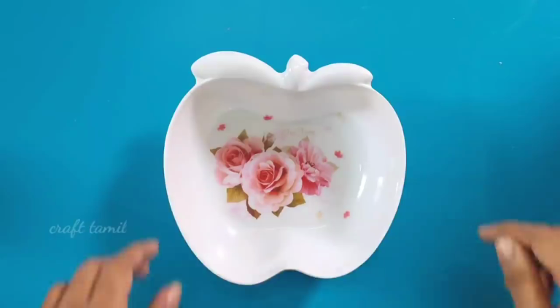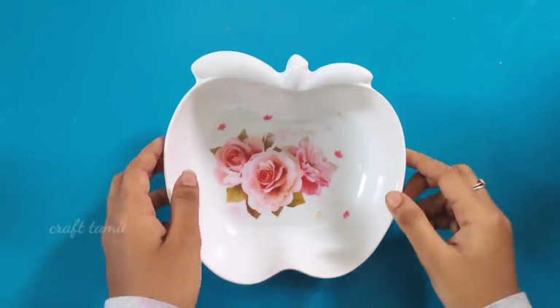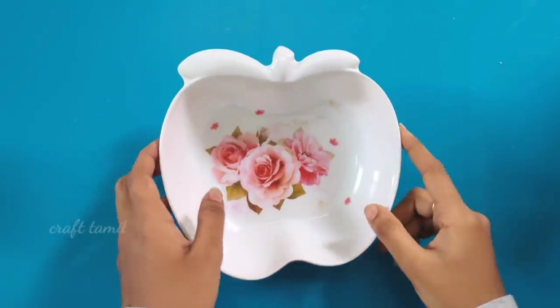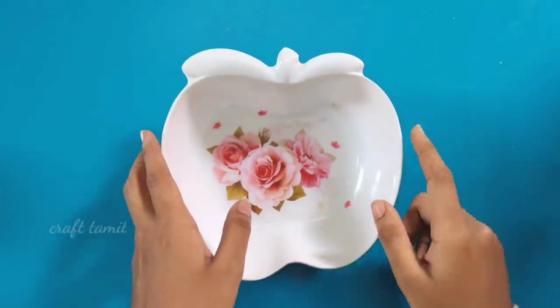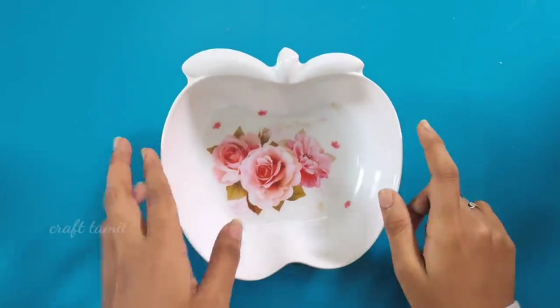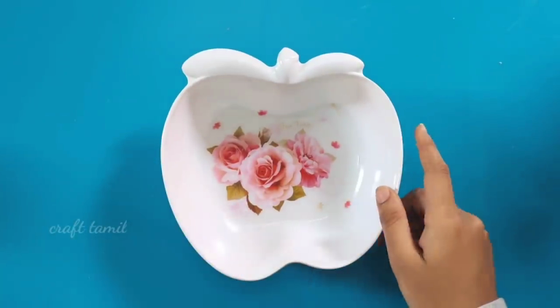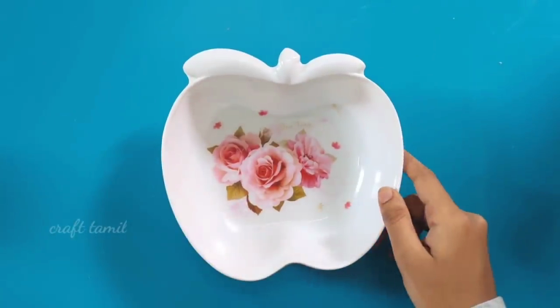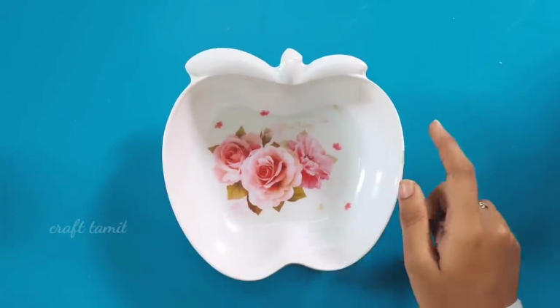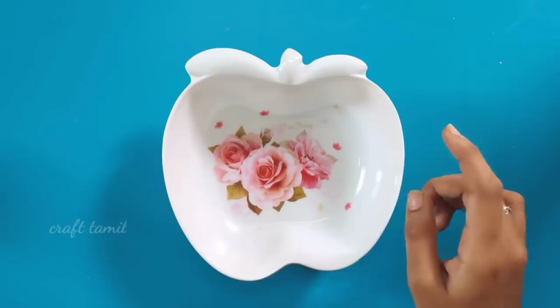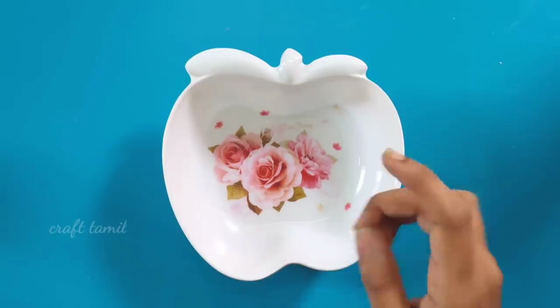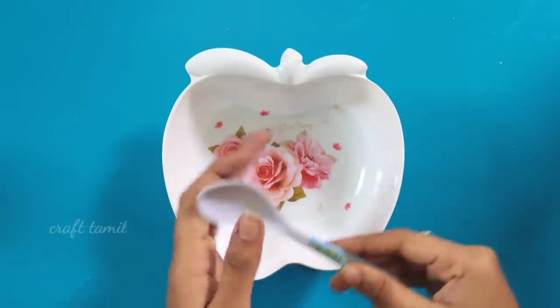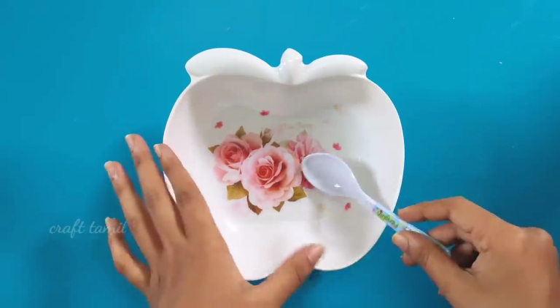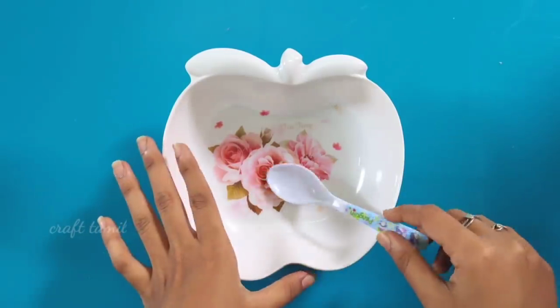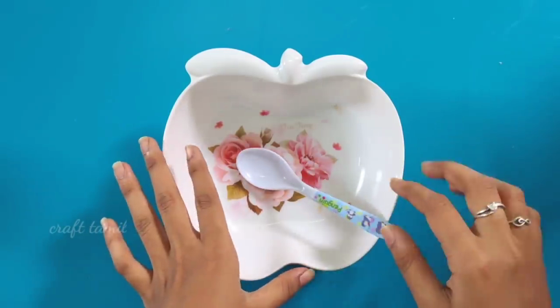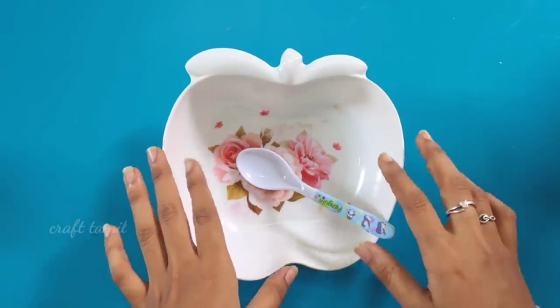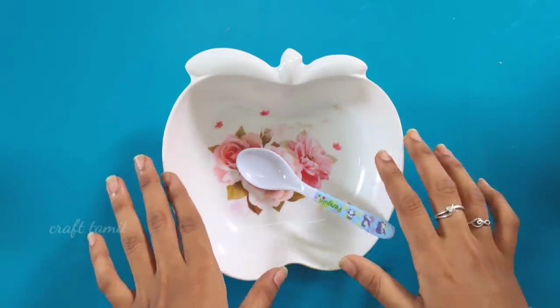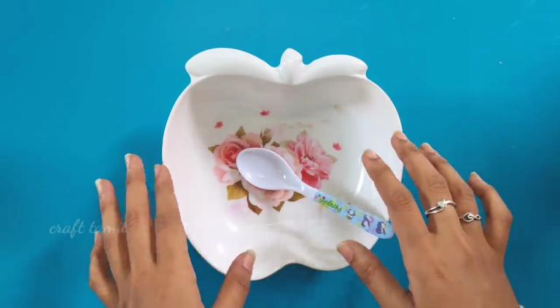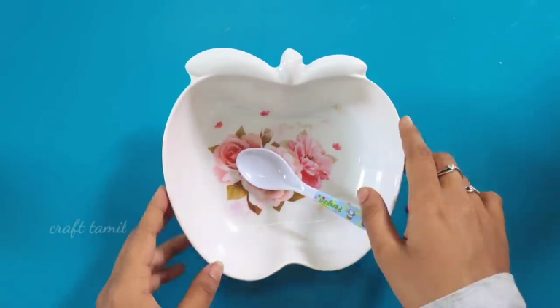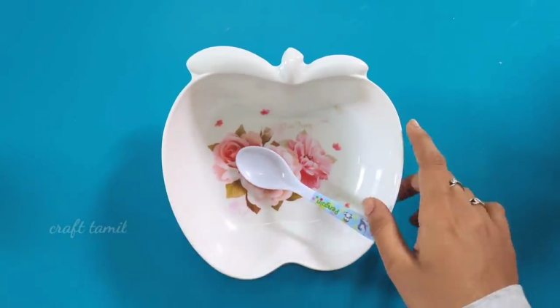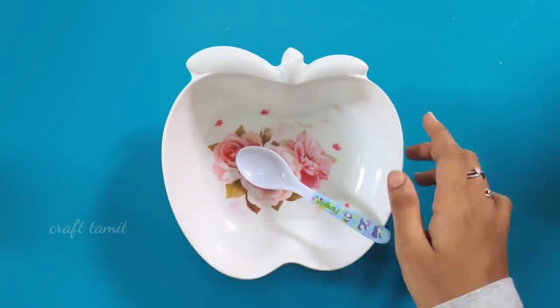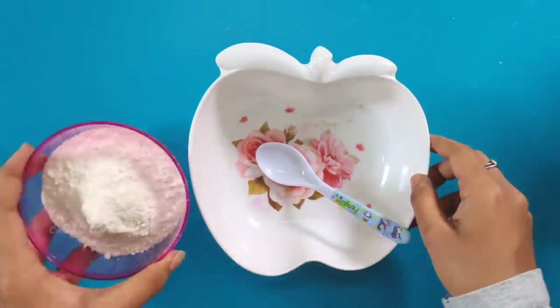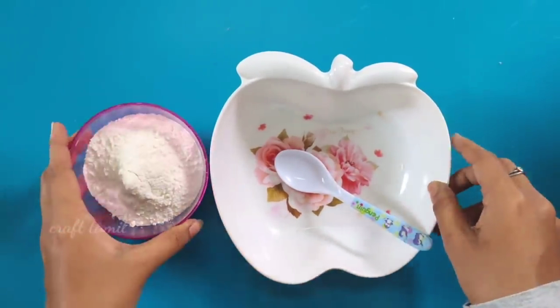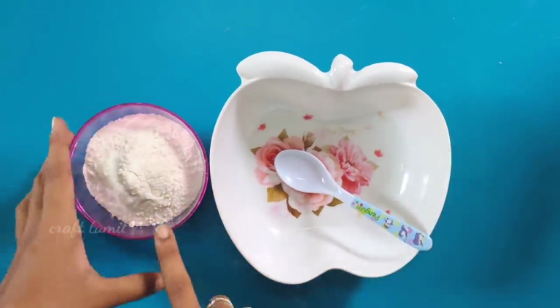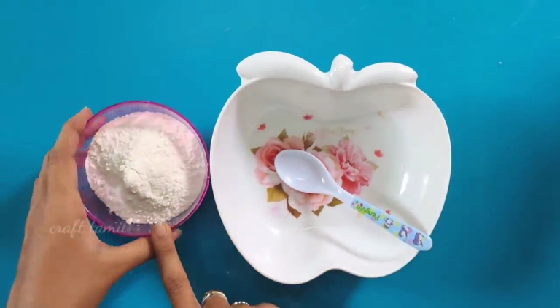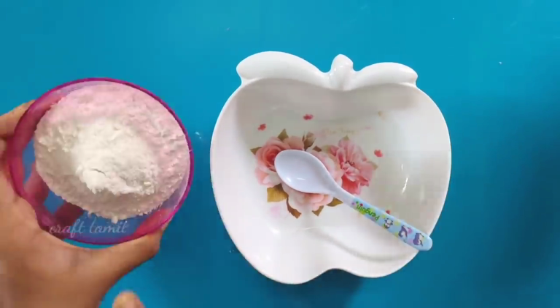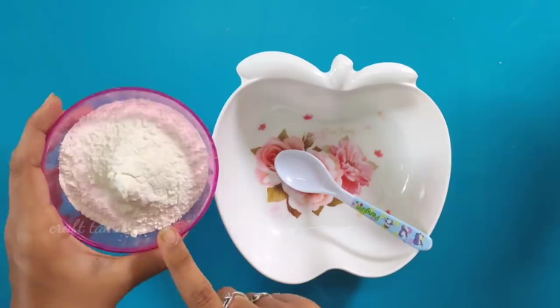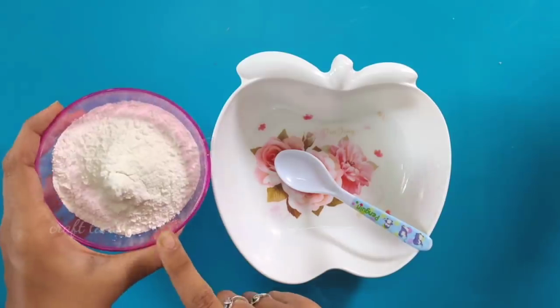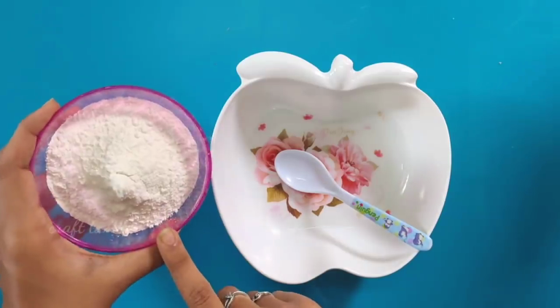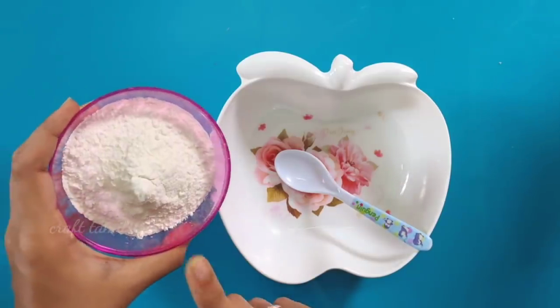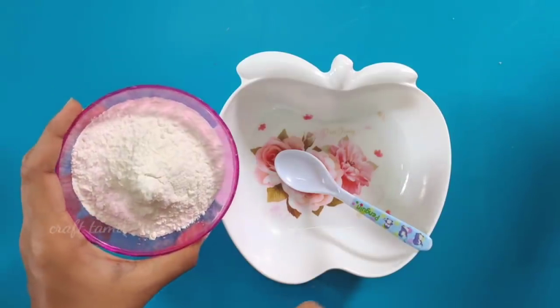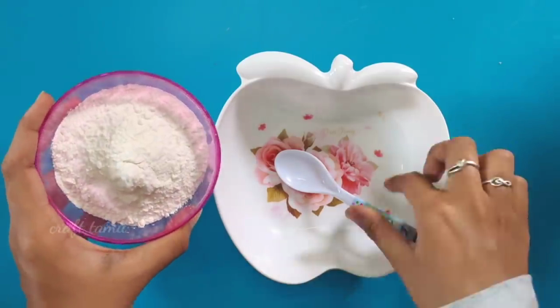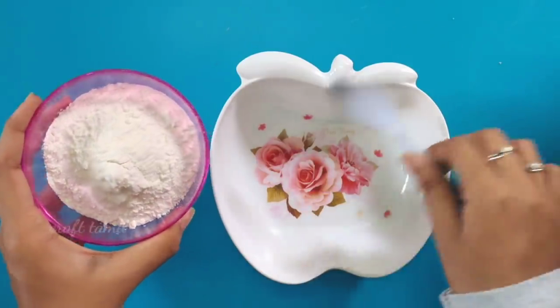Hi dear friends and families, welcome to Craft Thamel channel. This video is called homemade clay dog. If you want to know how to do this, I will tell you how easy it is.